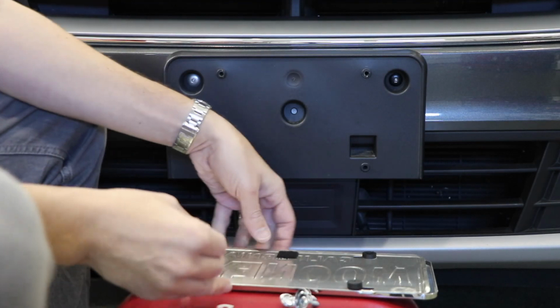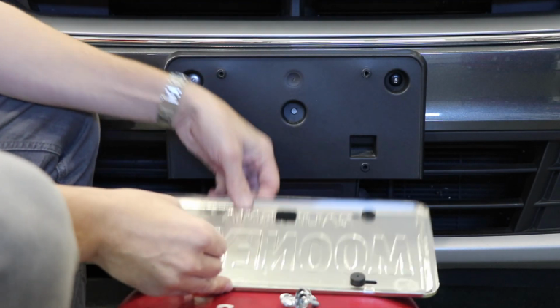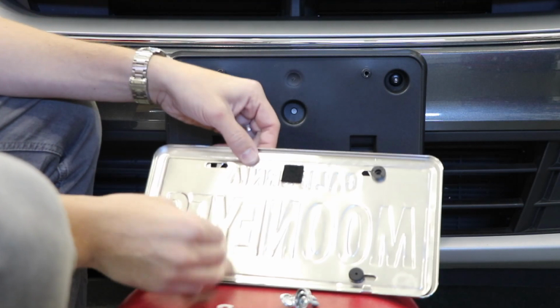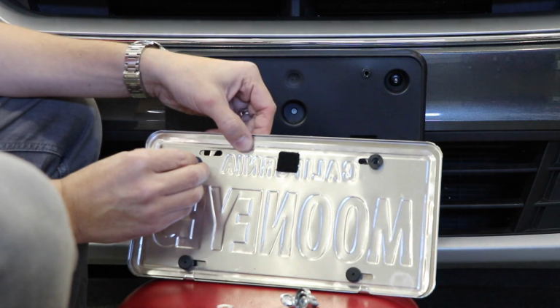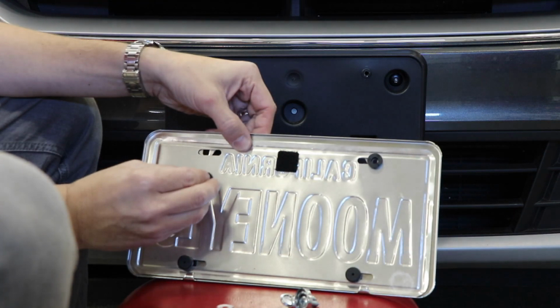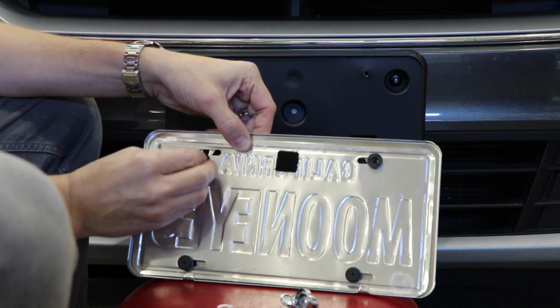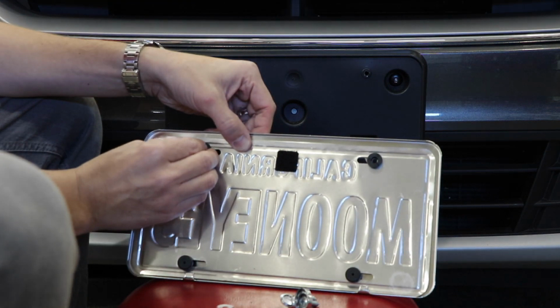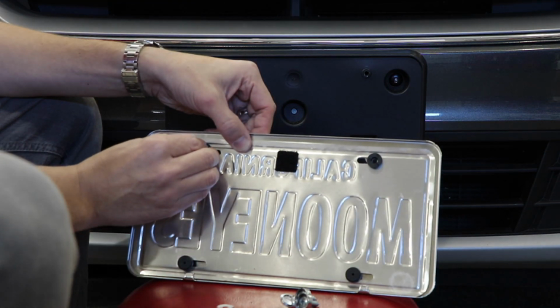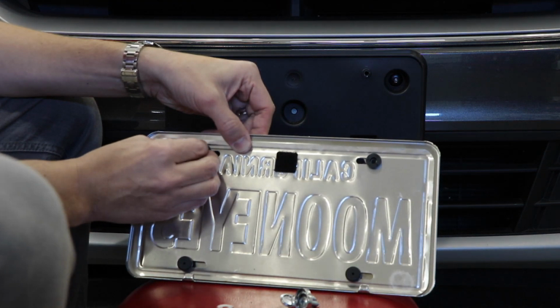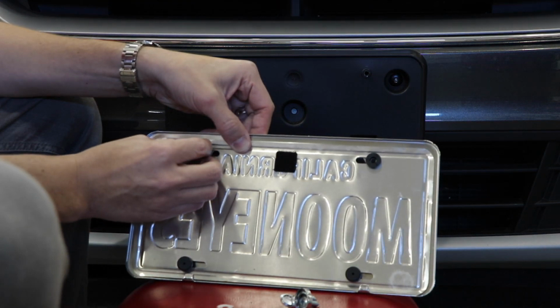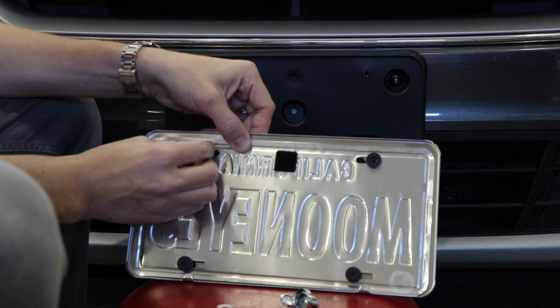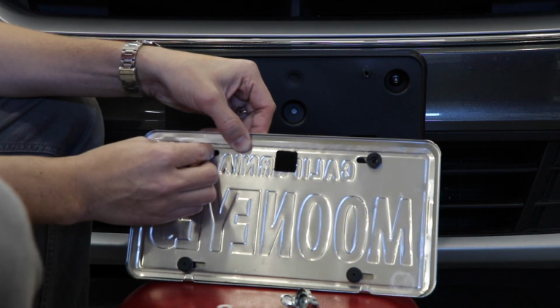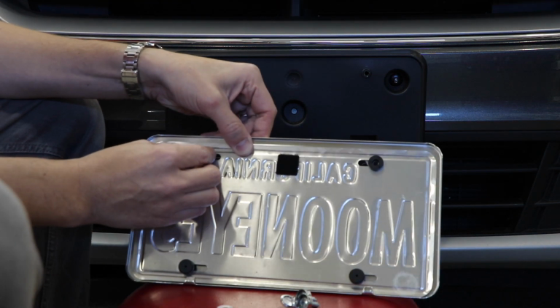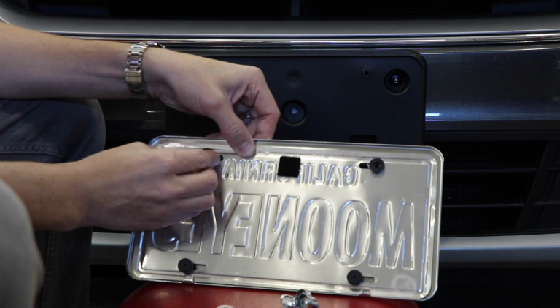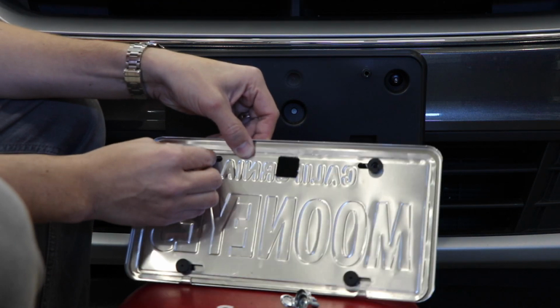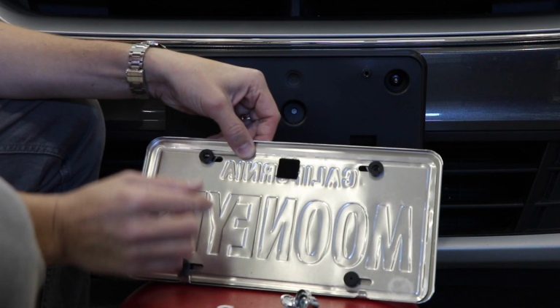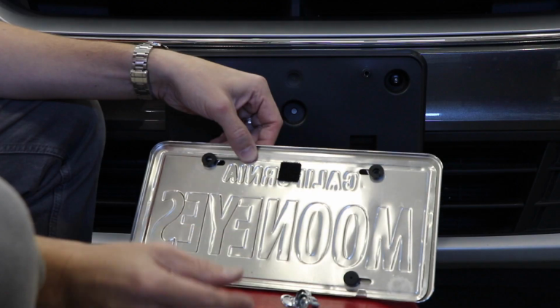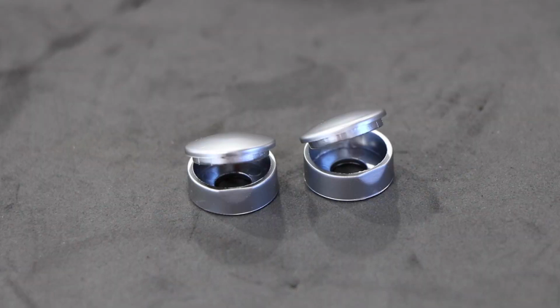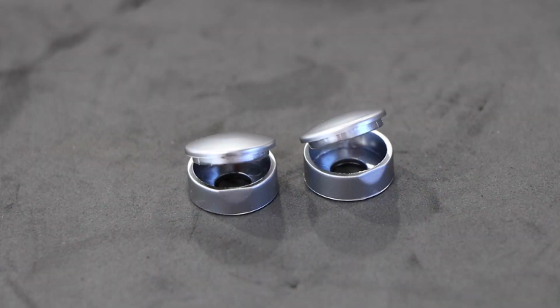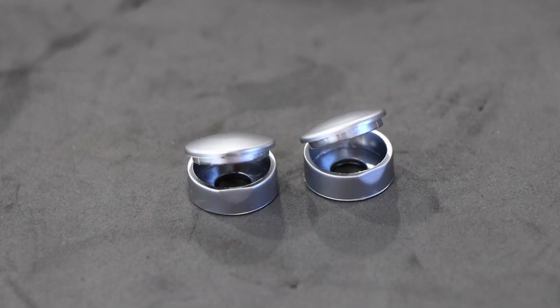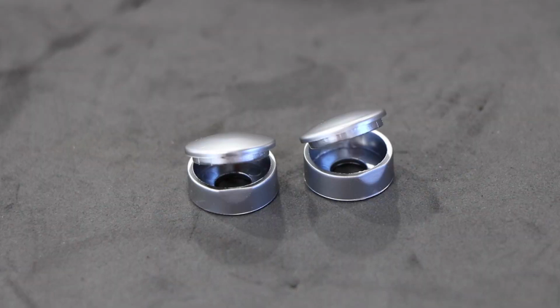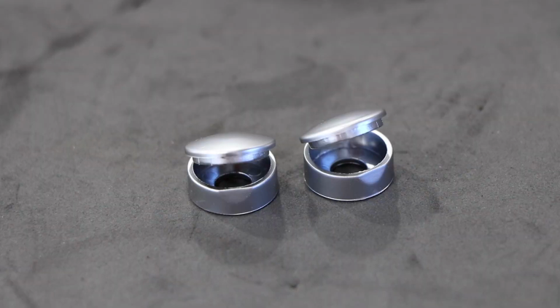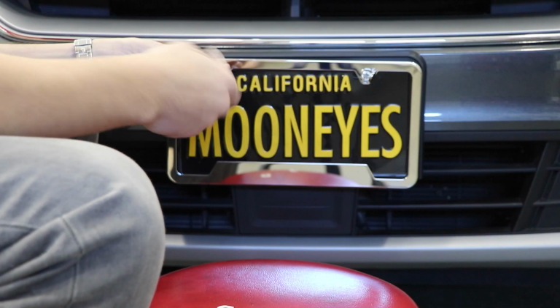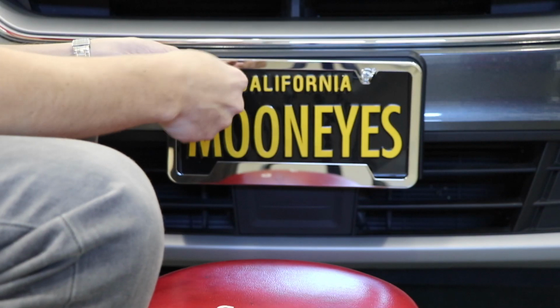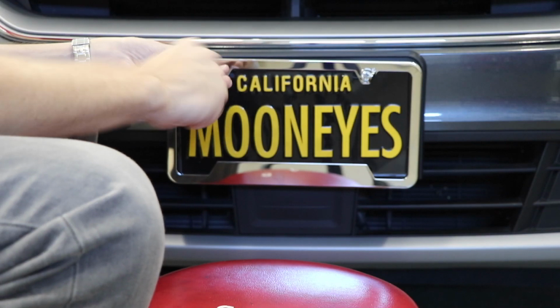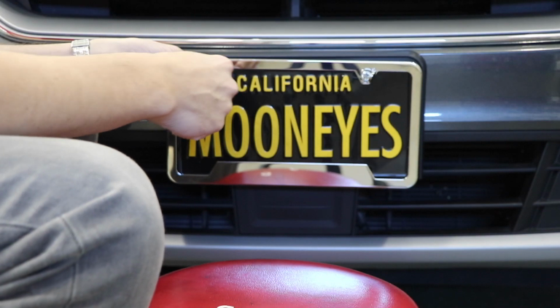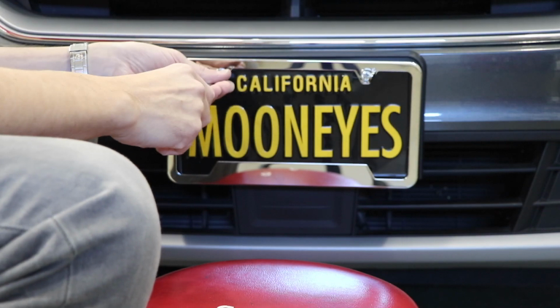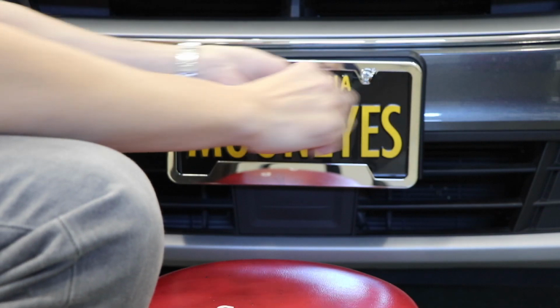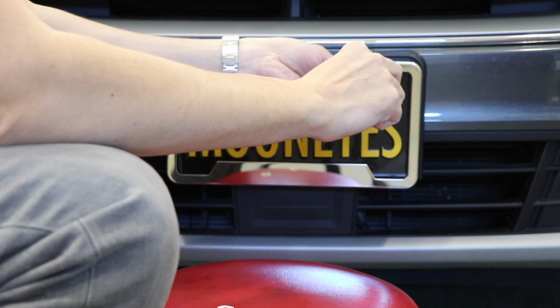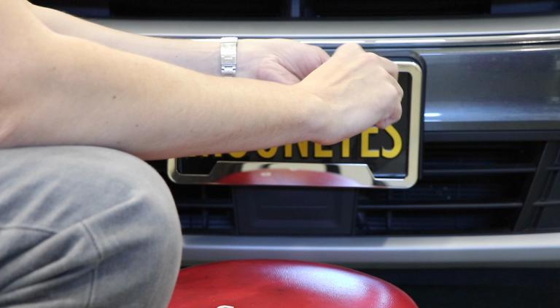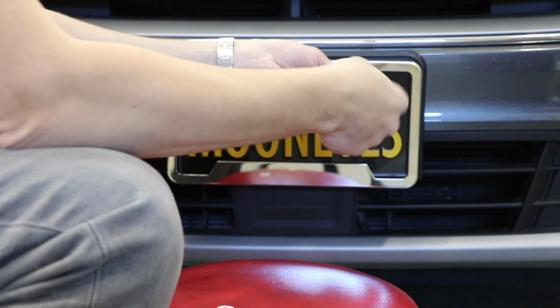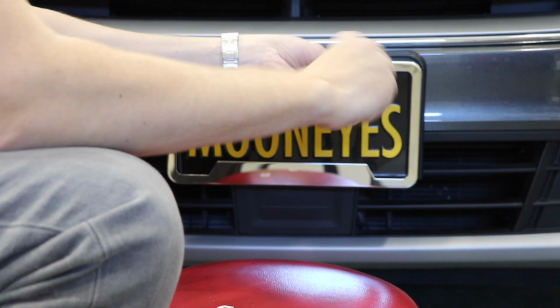To start, install the bump stops to the license plate. Simply twist until they slide into place. The mounting spacers have peel and stick backings to attach them to your license plate. Just make sure to line up the mounting spacers with your license plate holes for easier installation.